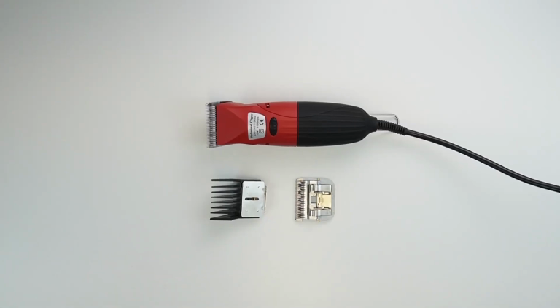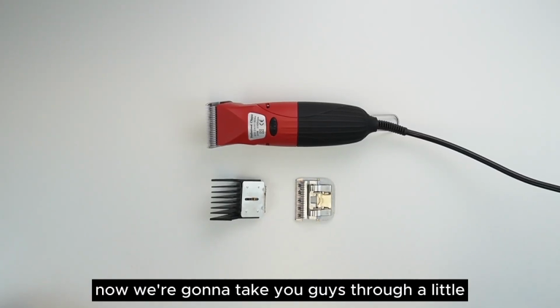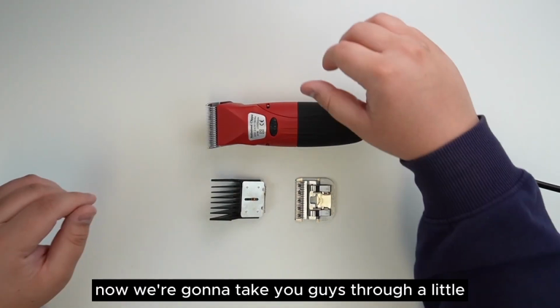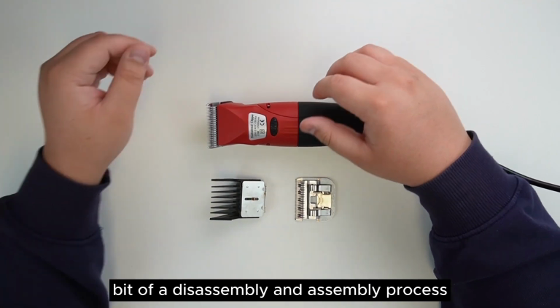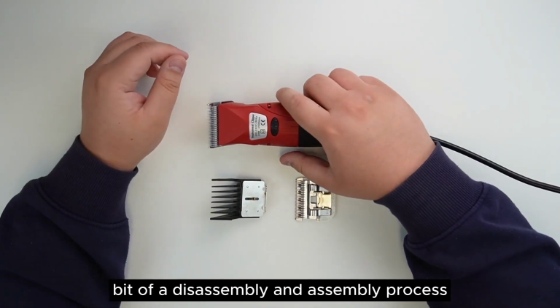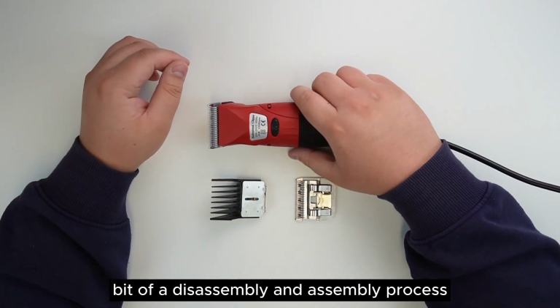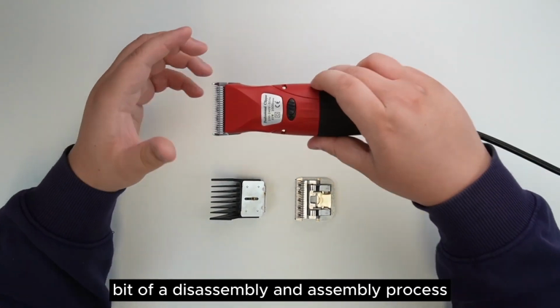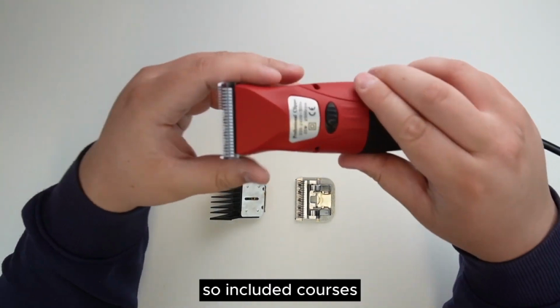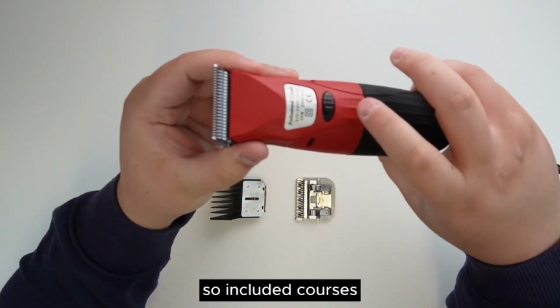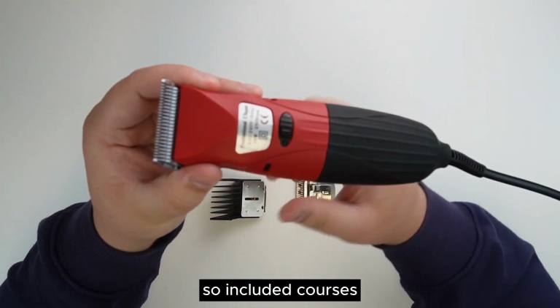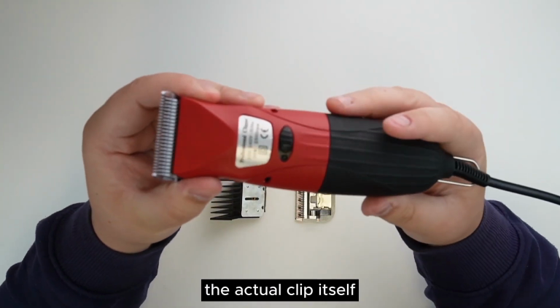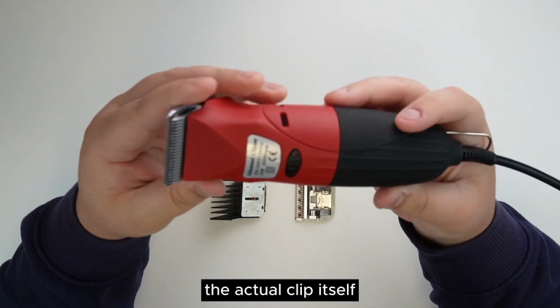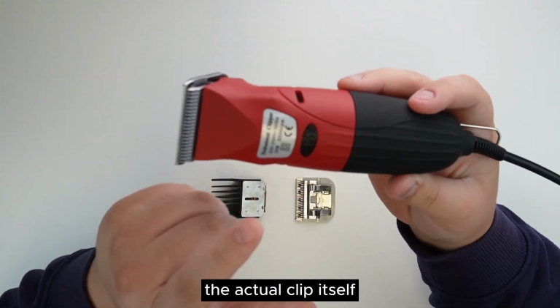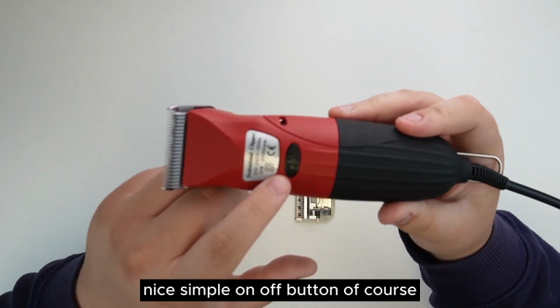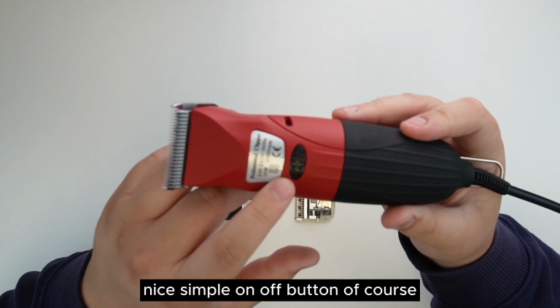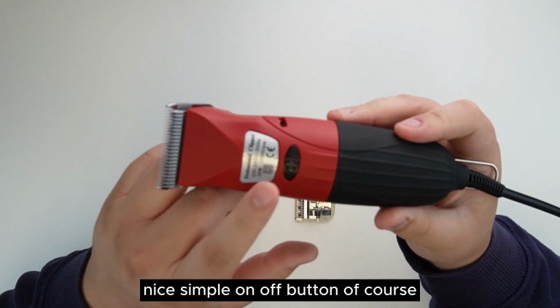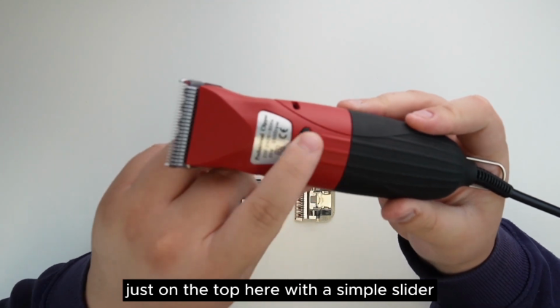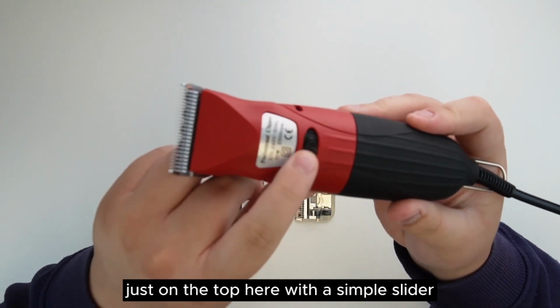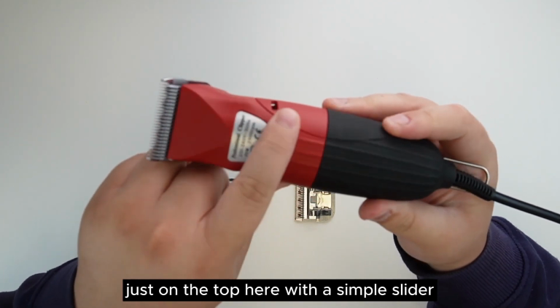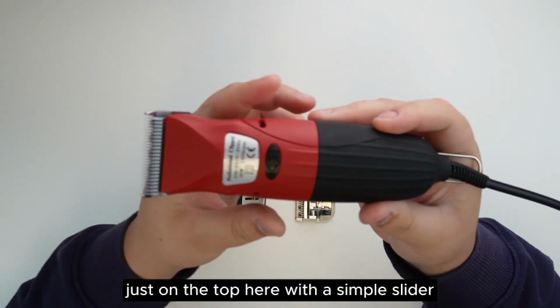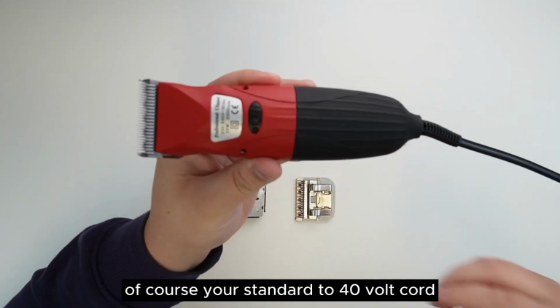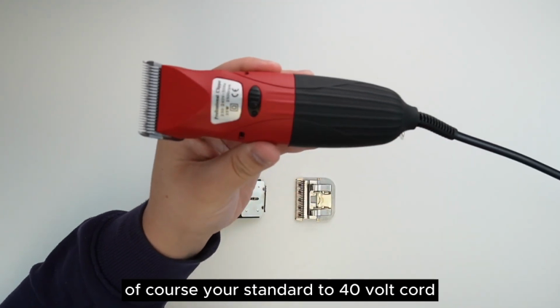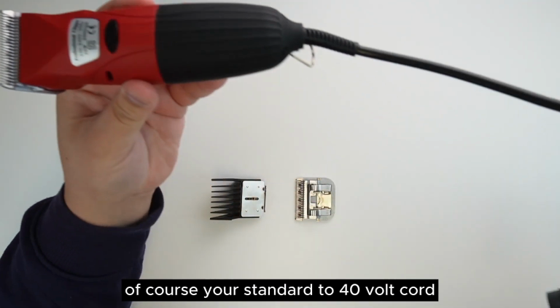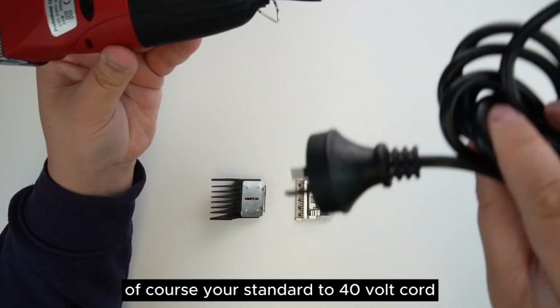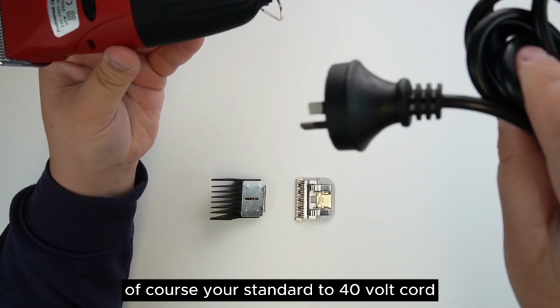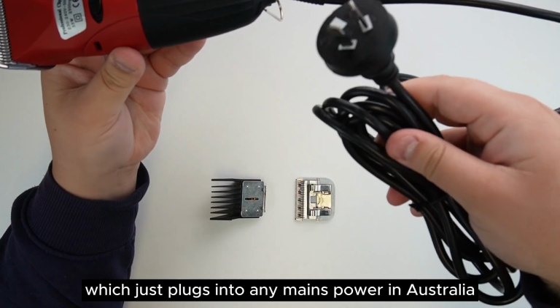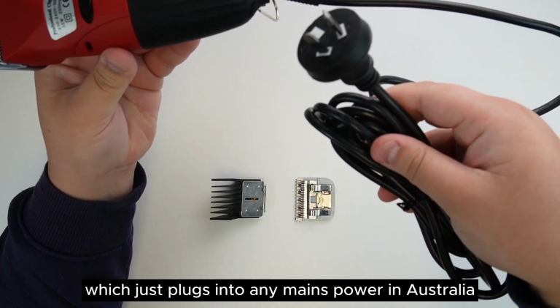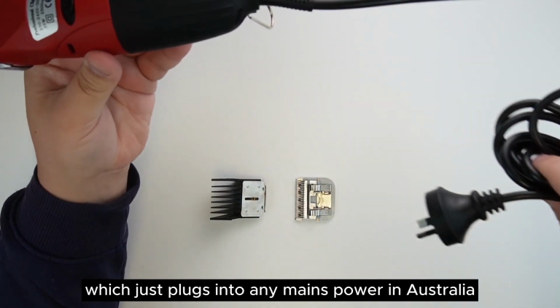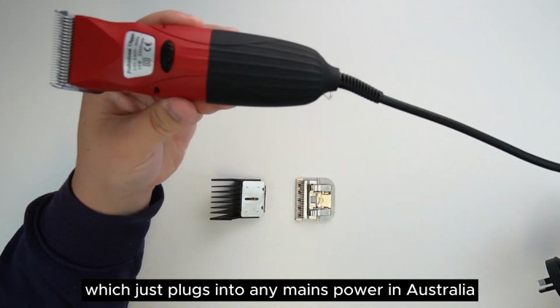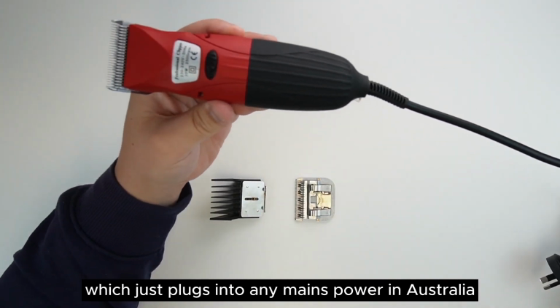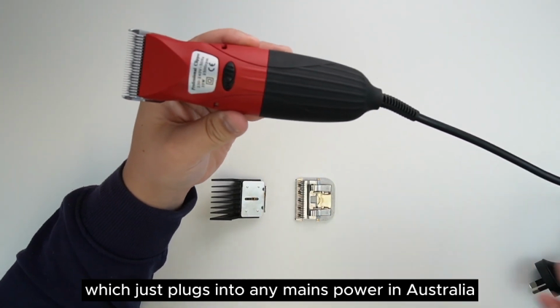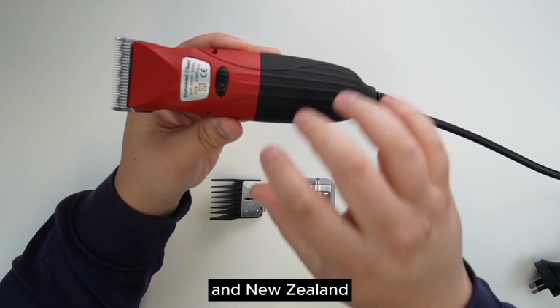Now we're going to take you guys through a little bit of a disassembly and assembly process. Included is the actual clipper itself, with a nice simple on-off button on the top with a simple slider. It comes with a standard 240 volt cord which plugs into any mains power in Australia and New Zealand.